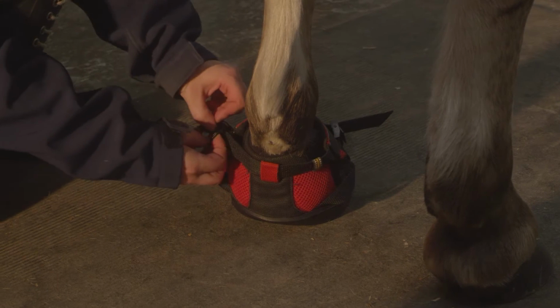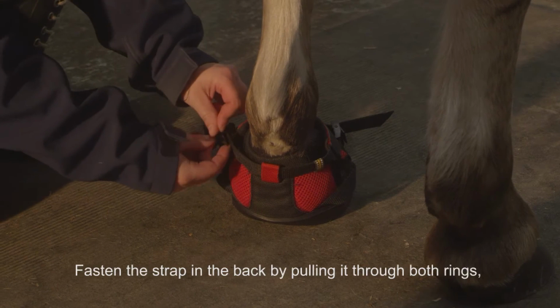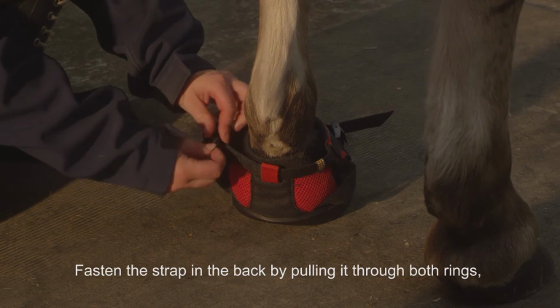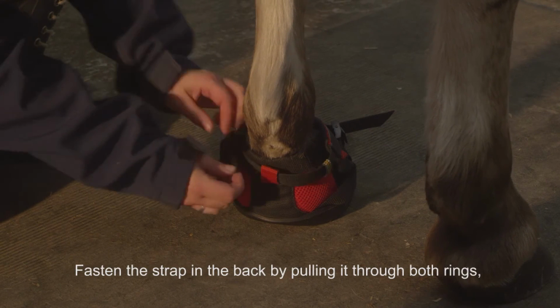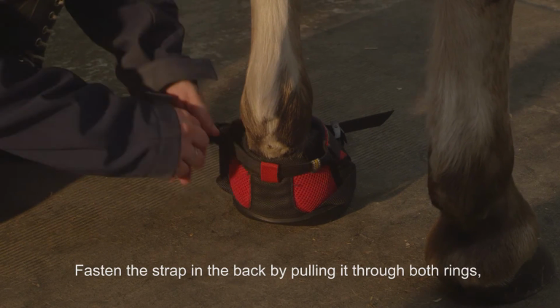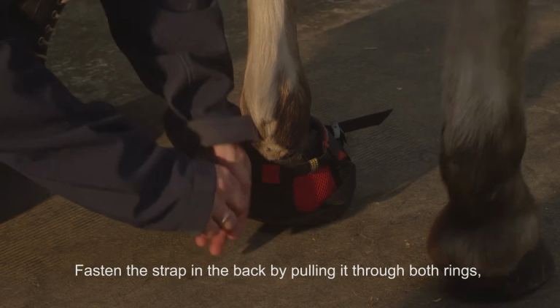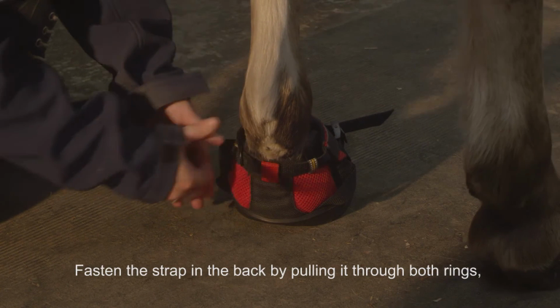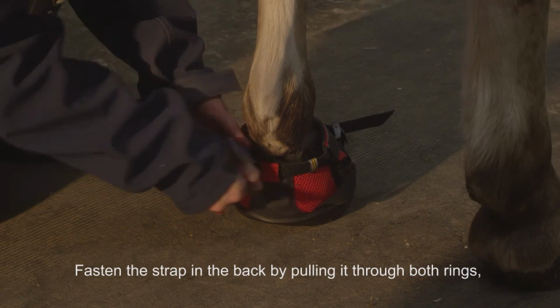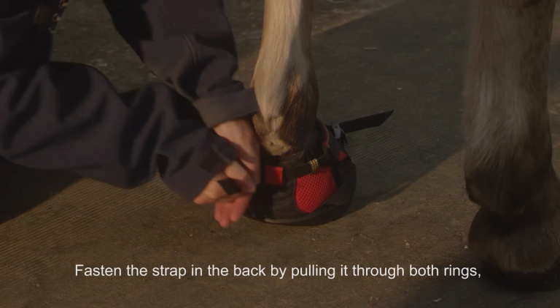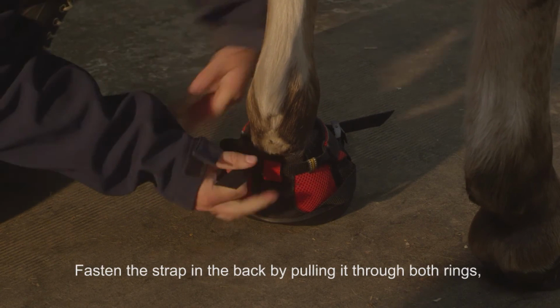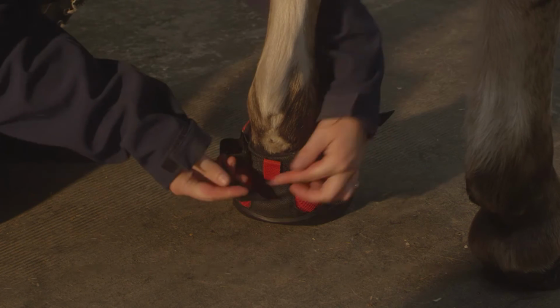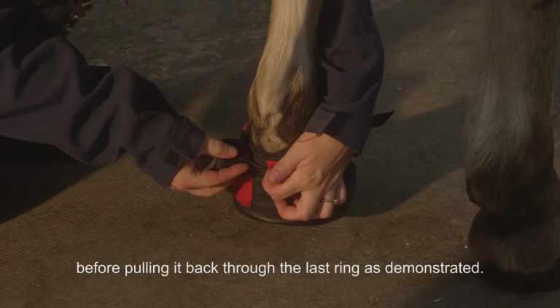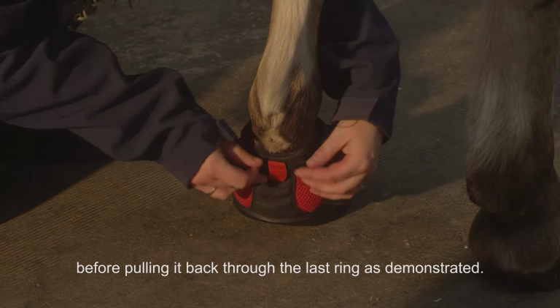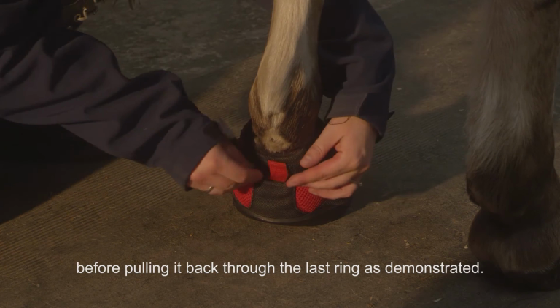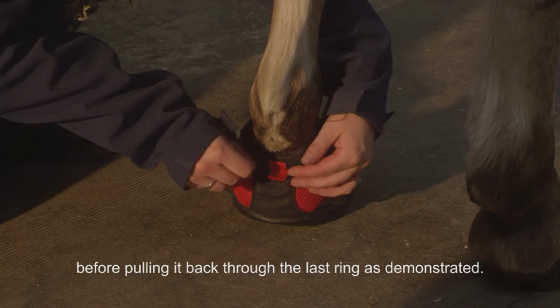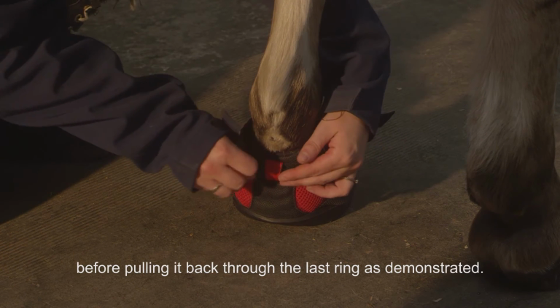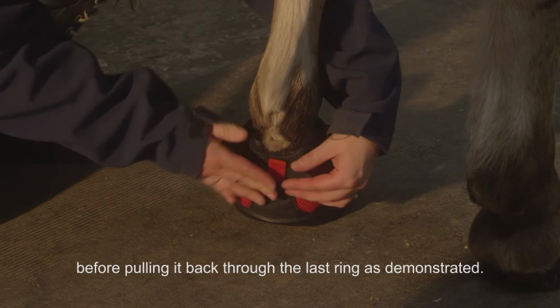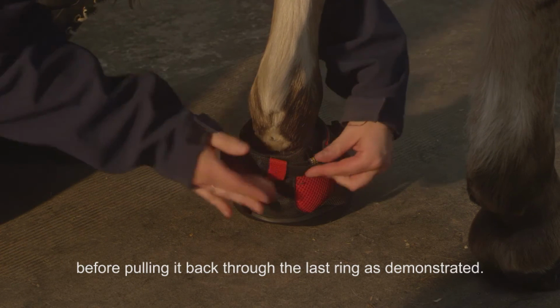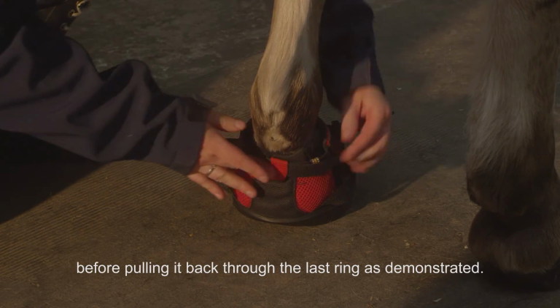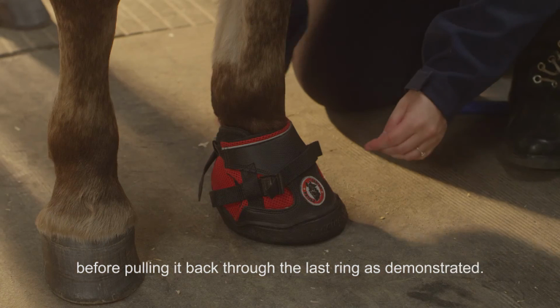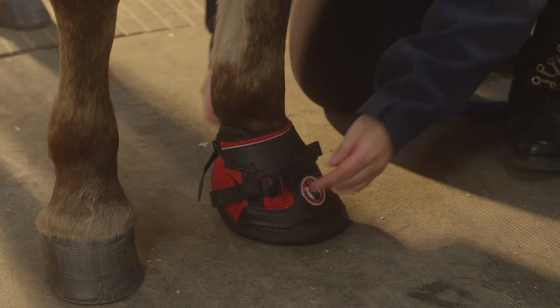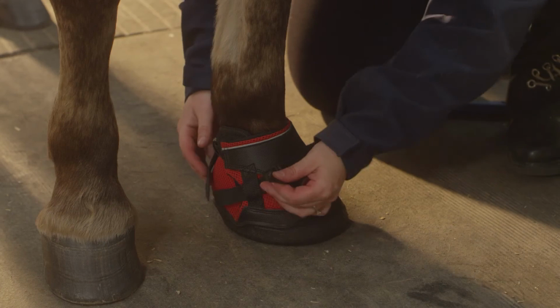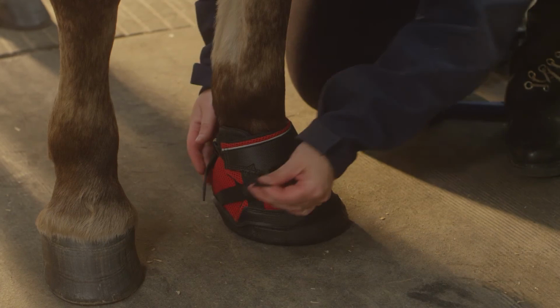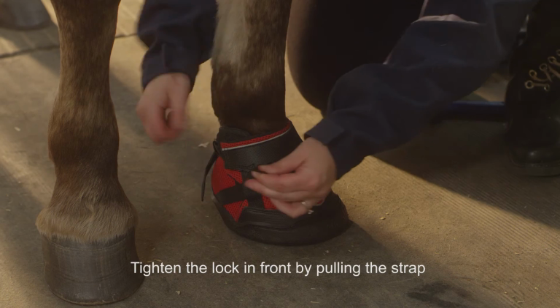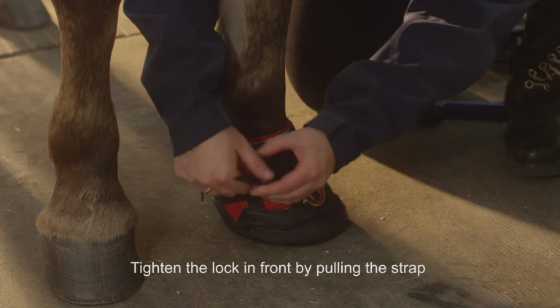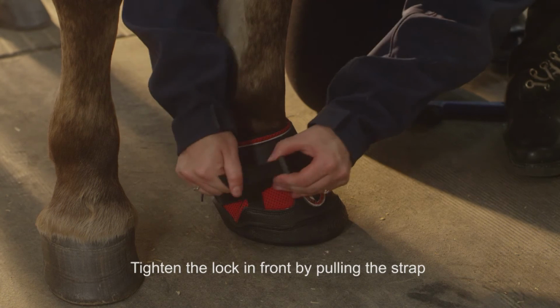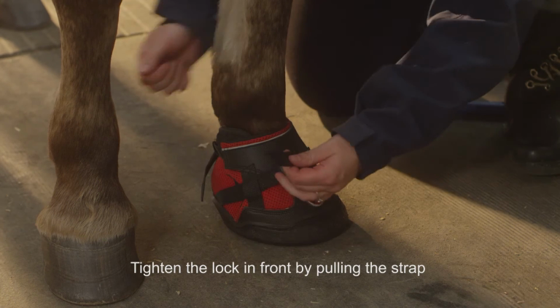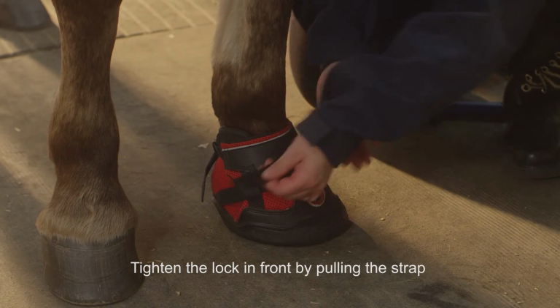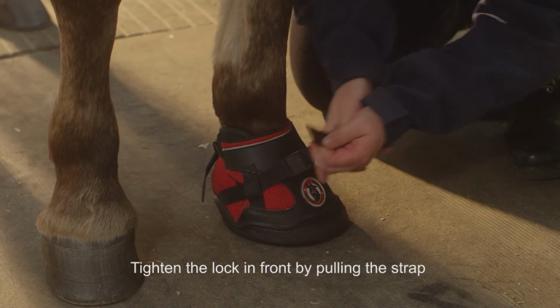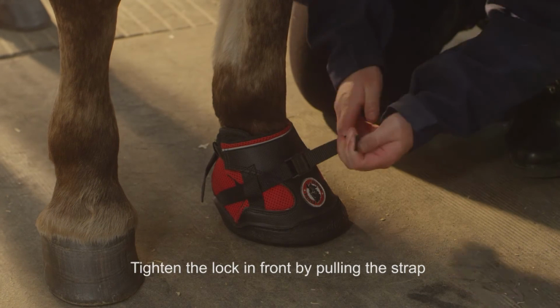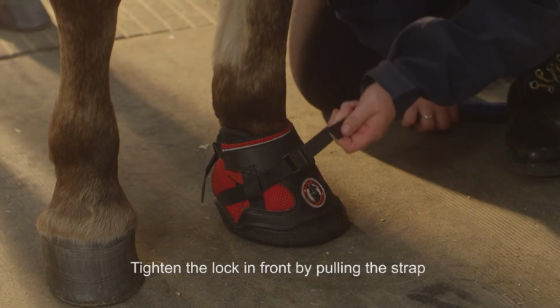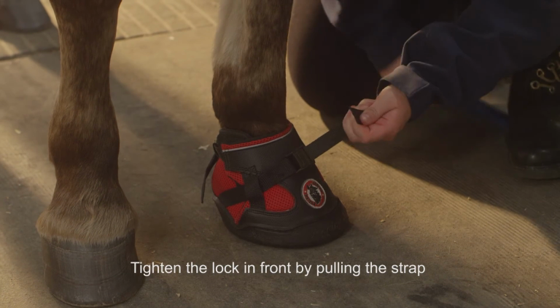Fasten the strap in the back by pulling it through both rings before pulling it back through the last ring as demonstrated. Tighten the lock in front by pulling the strap.